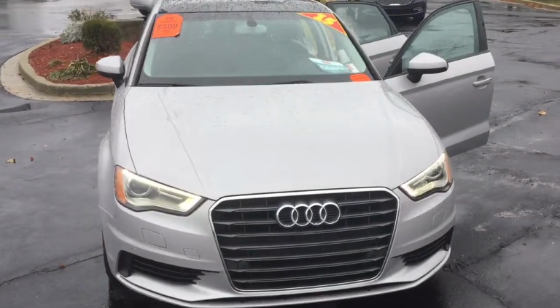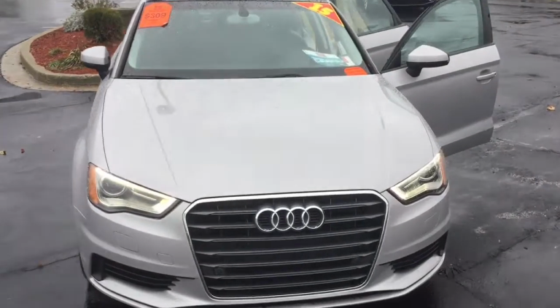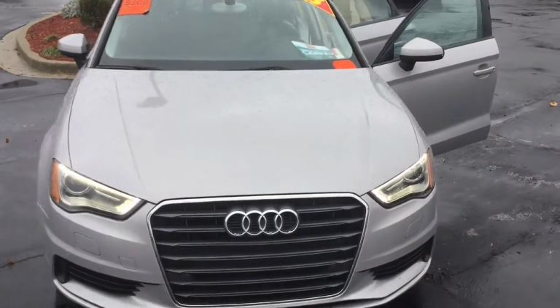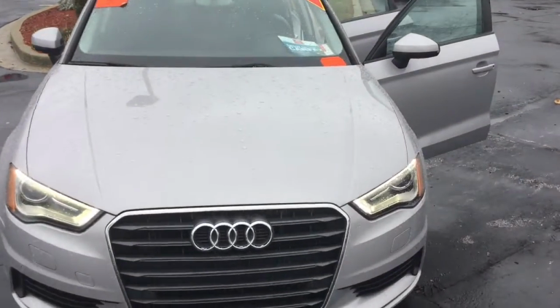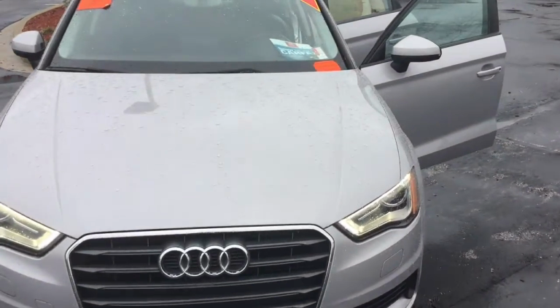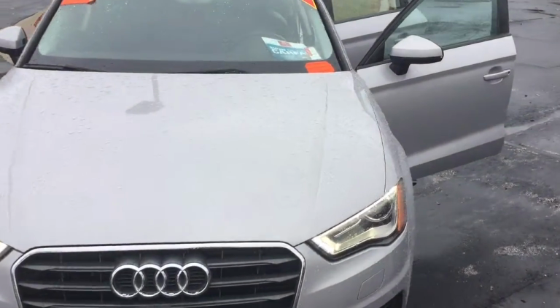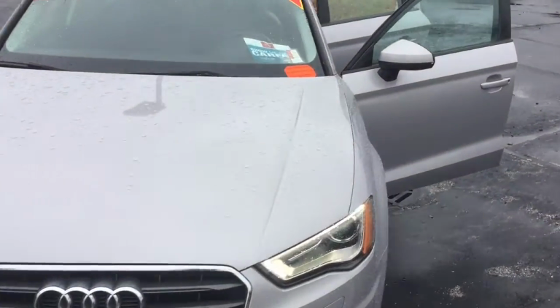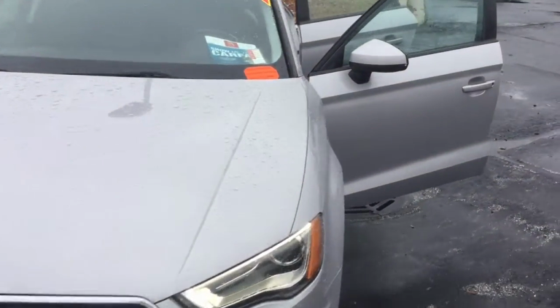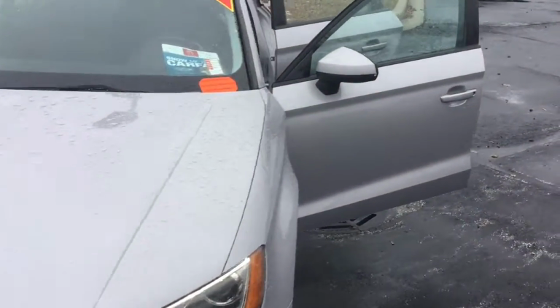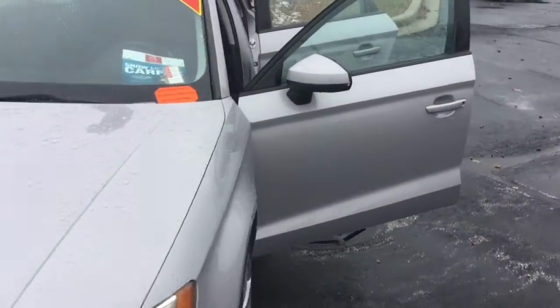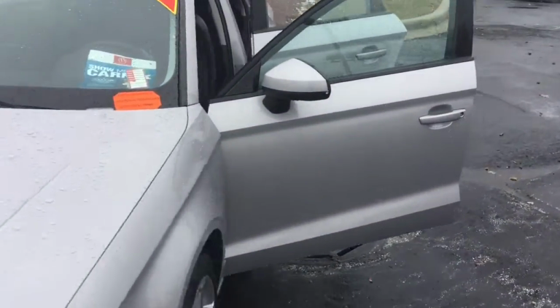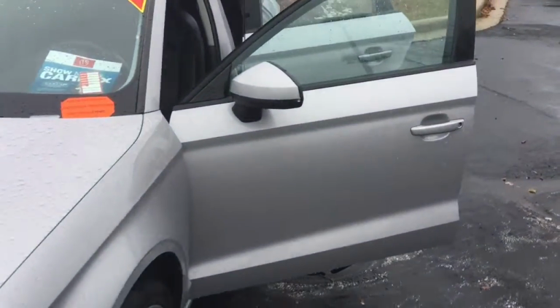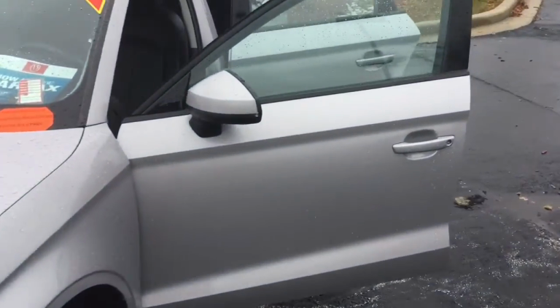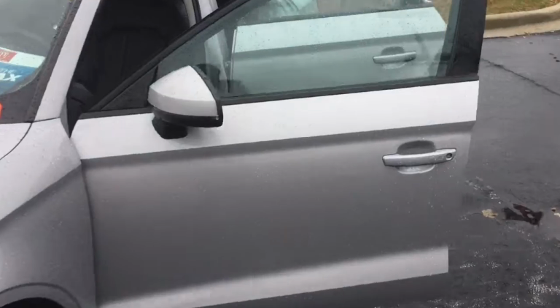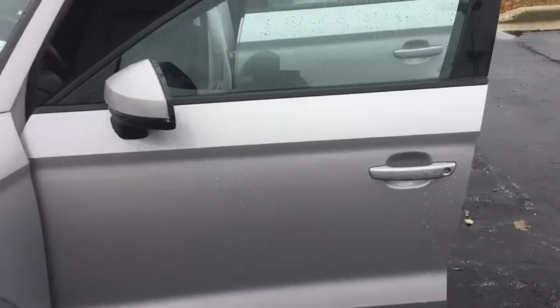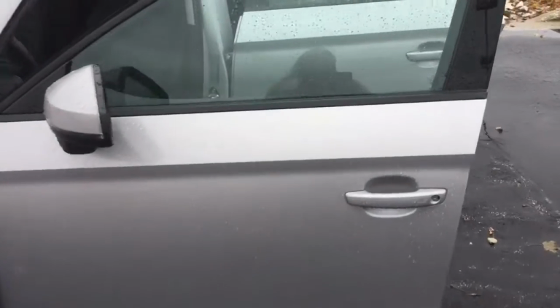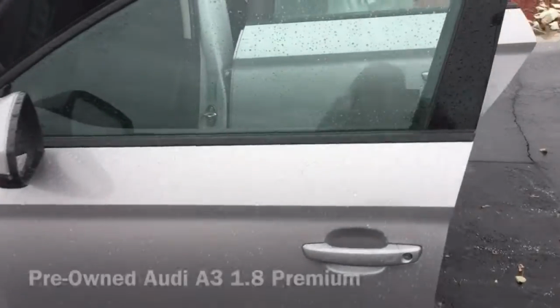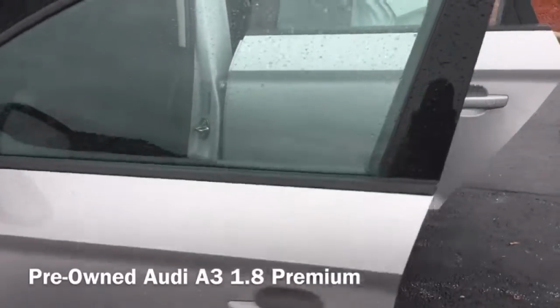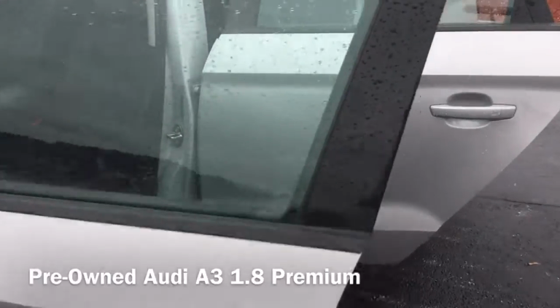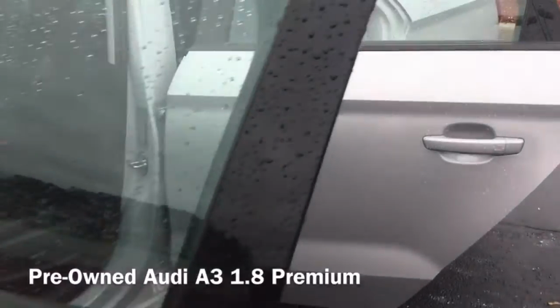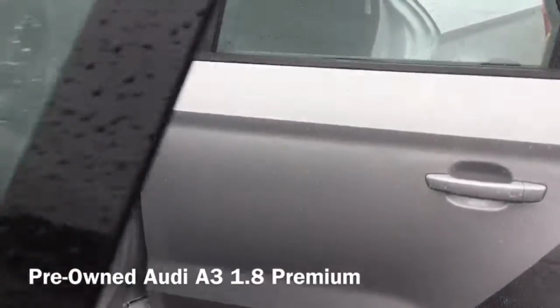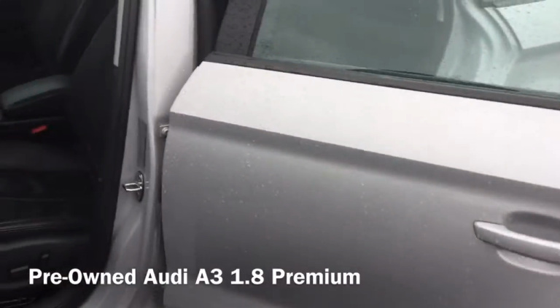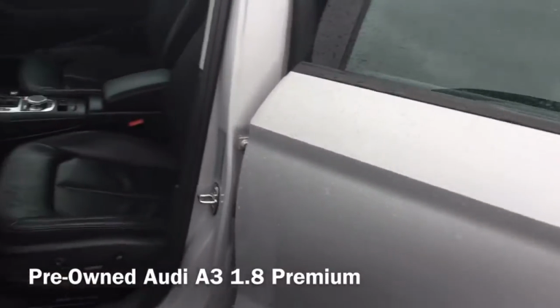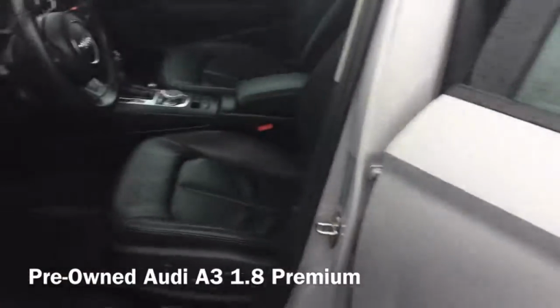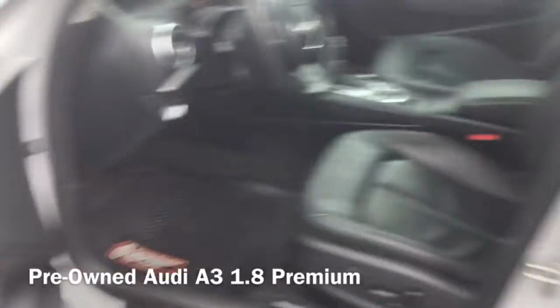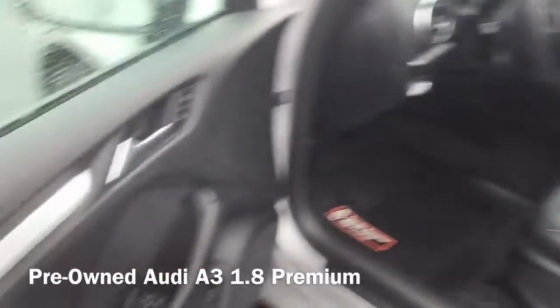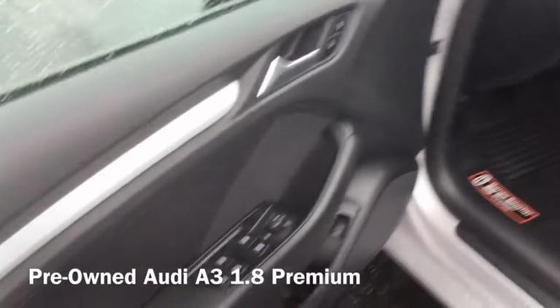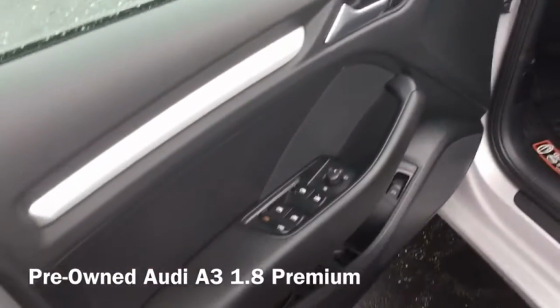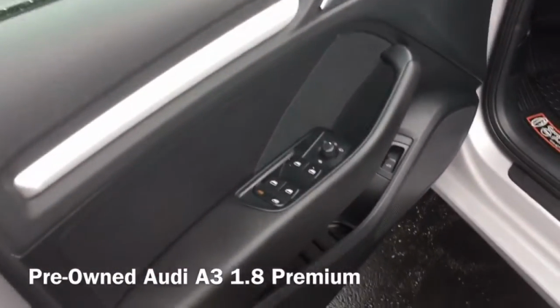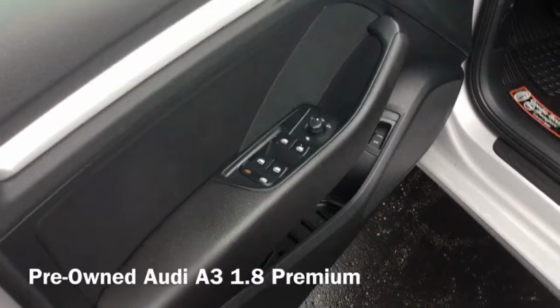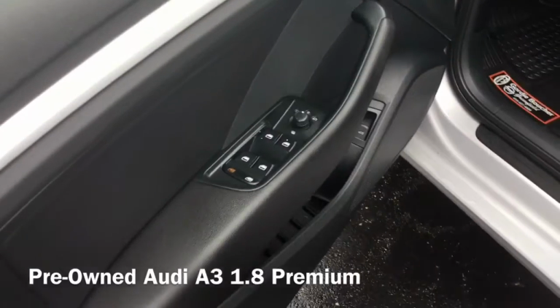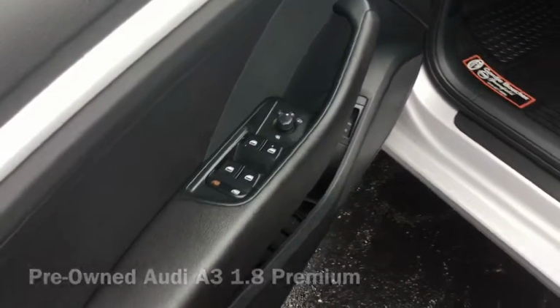Hi! I'm Taylor from Gordy Boucher Nissan of Greenfield. Today I put out this awesome pre-owned 2015 Audi A3 in the stunning Lotus Gray Metallic I know you really like.